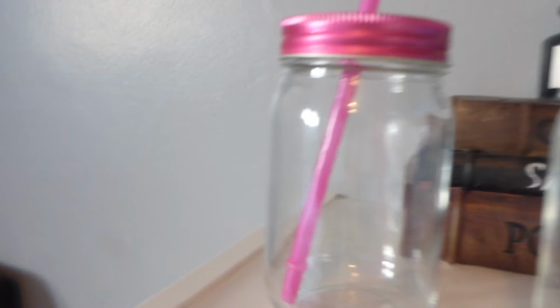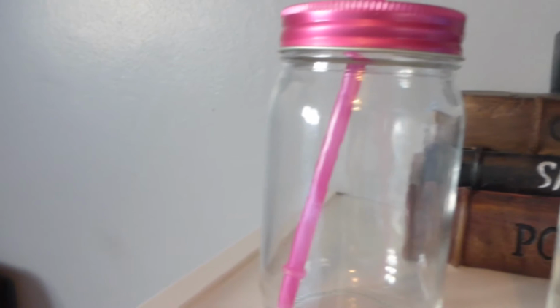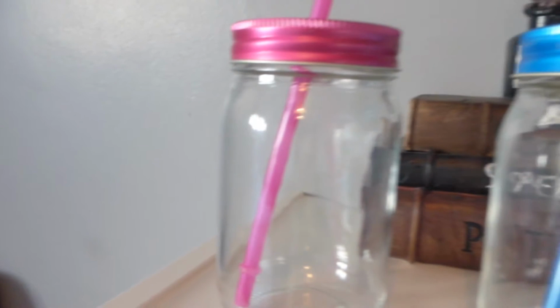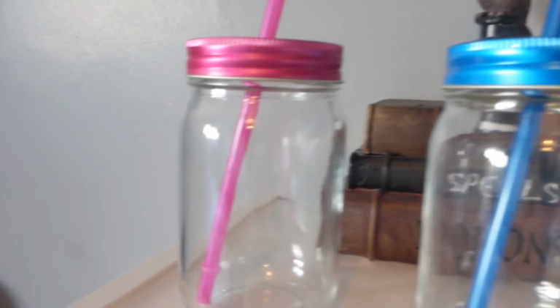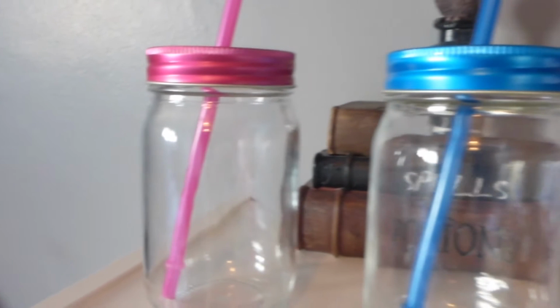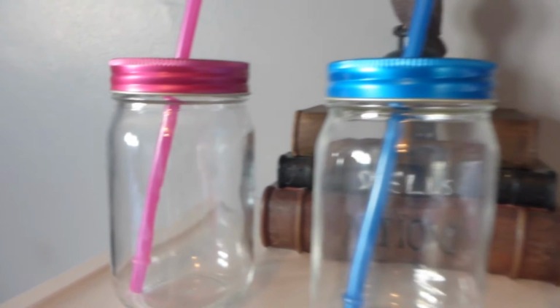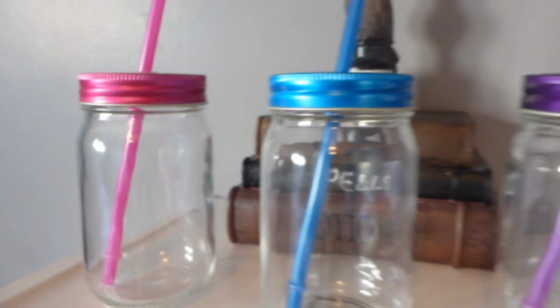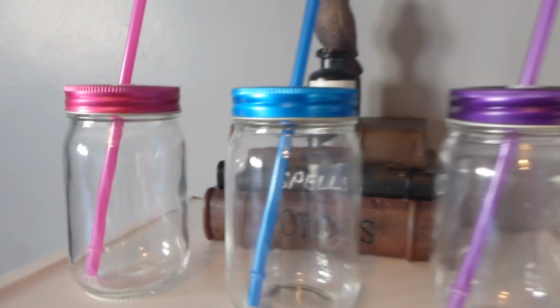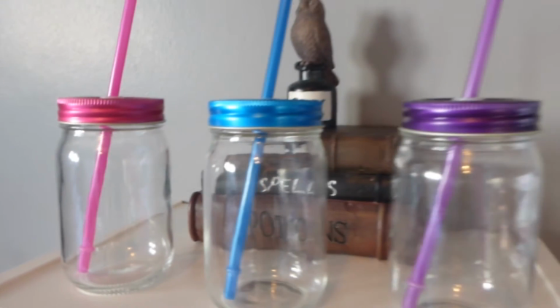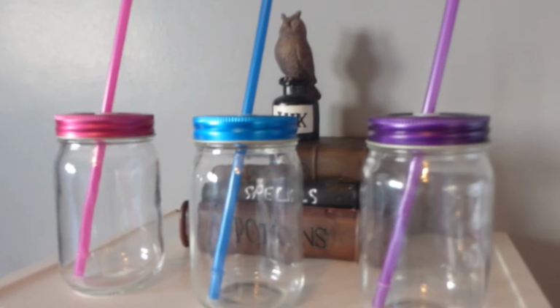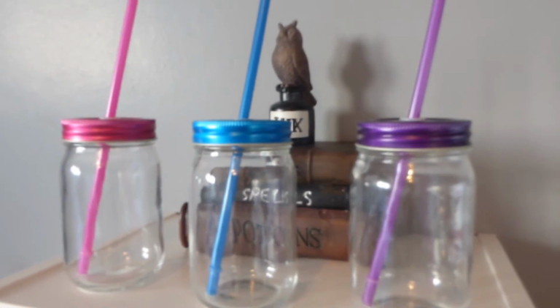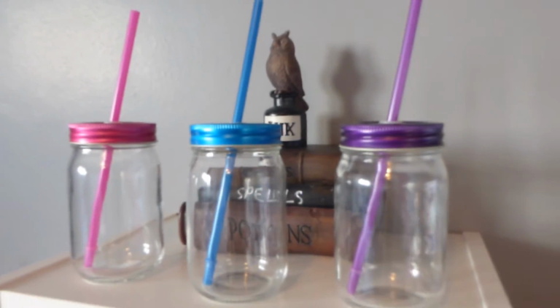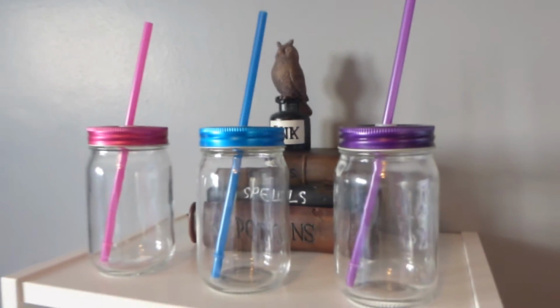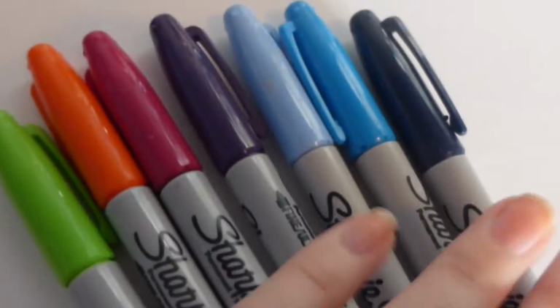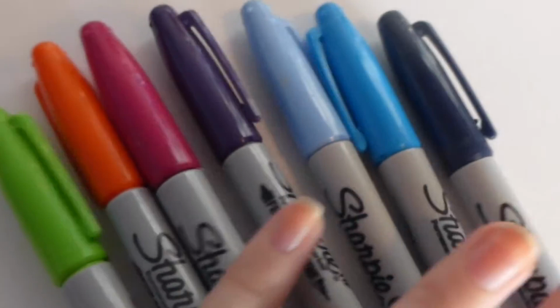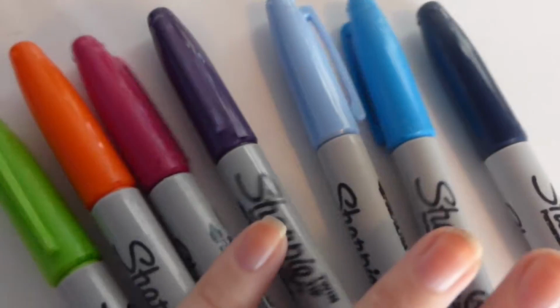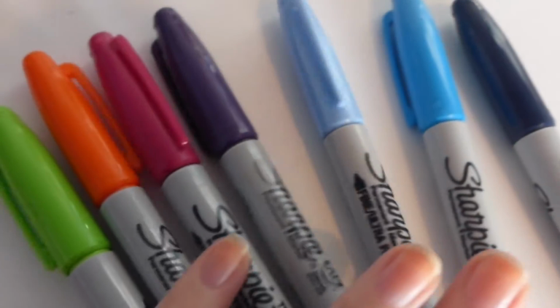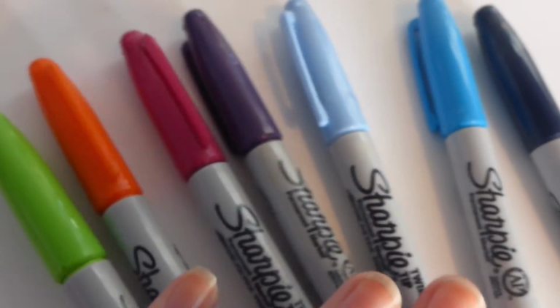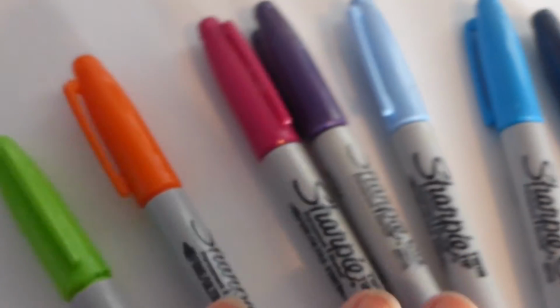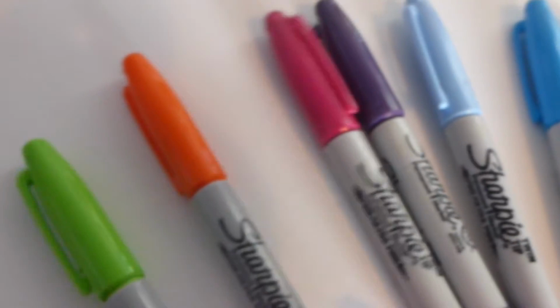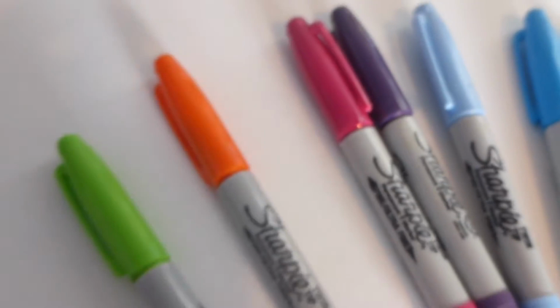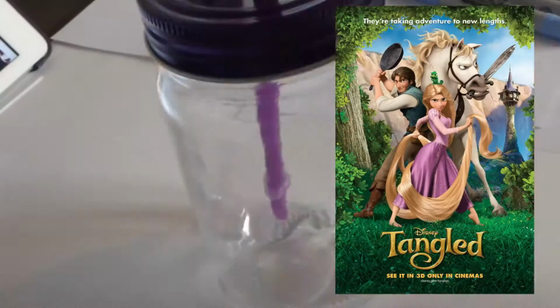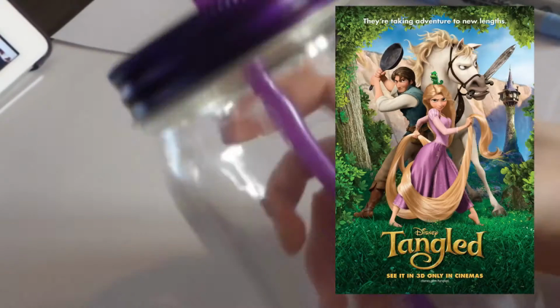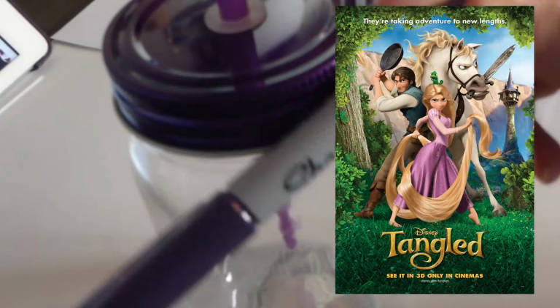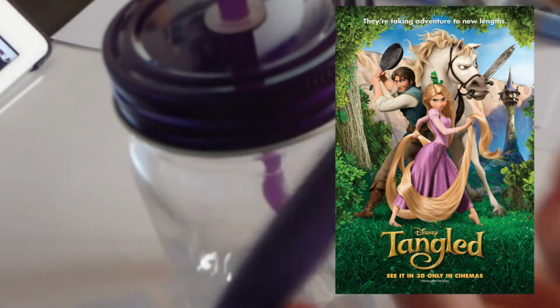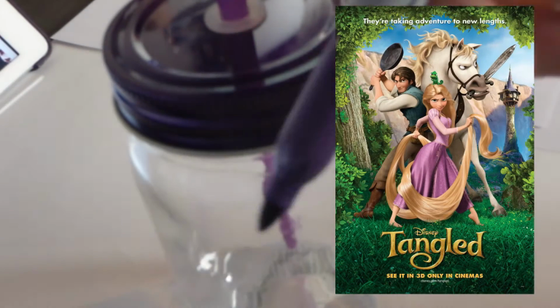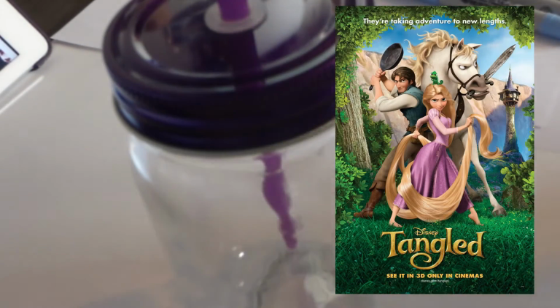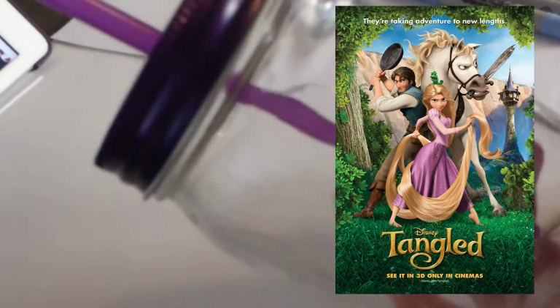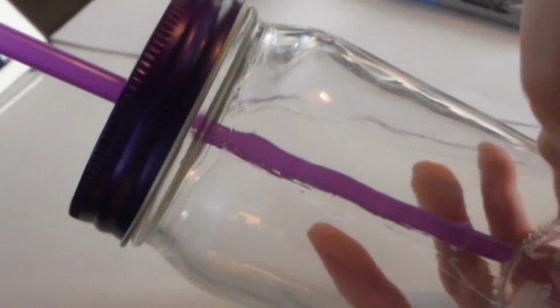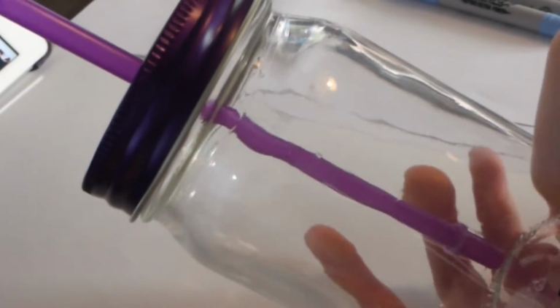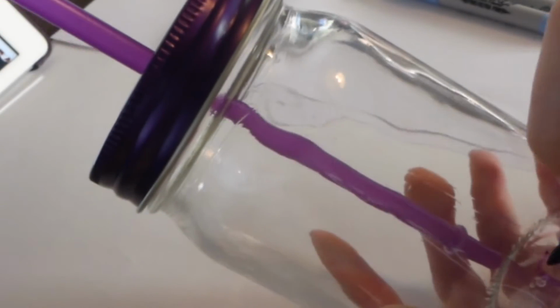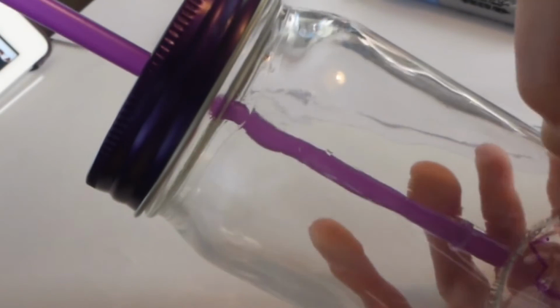Hi everyone! So I thought today I would show you how to make some really cute and easy Disney themed jars. What you'll need for this video is some jars, some sharpies, and some acrylic paint.